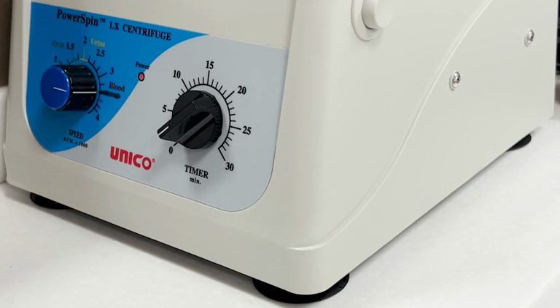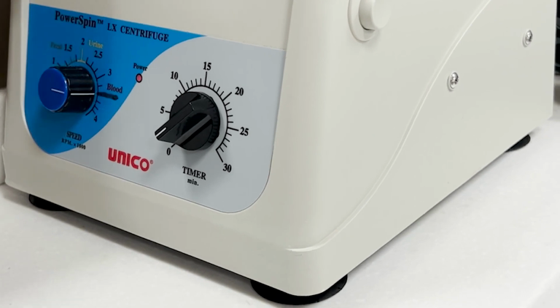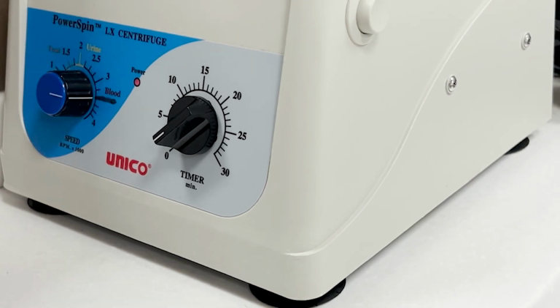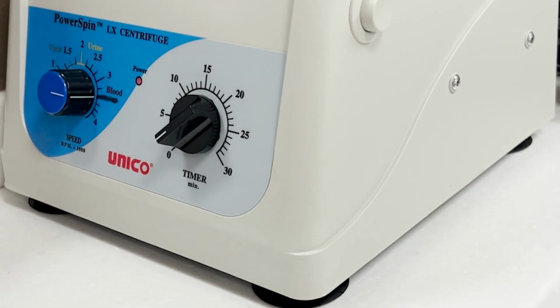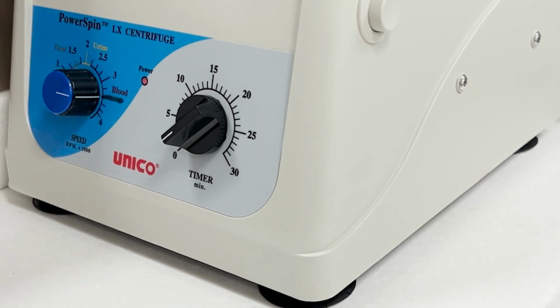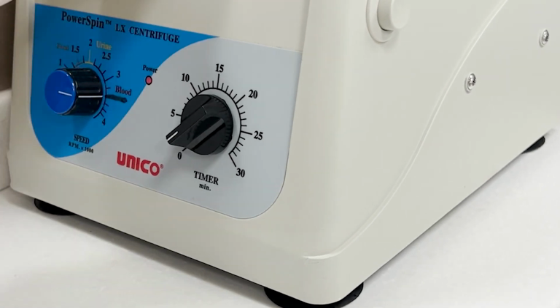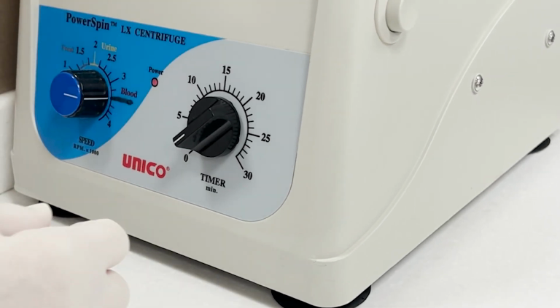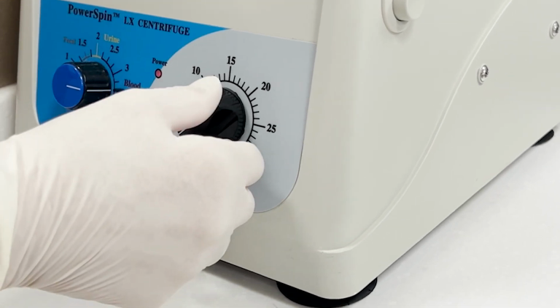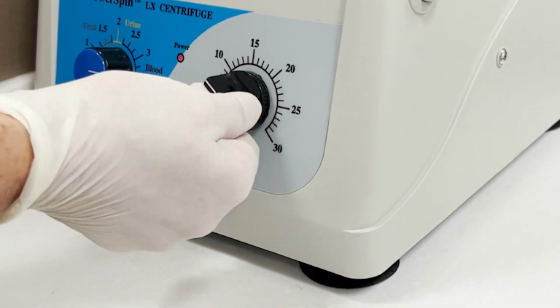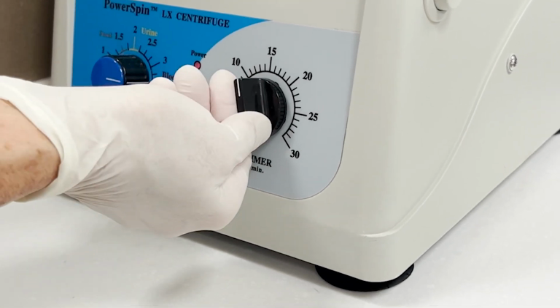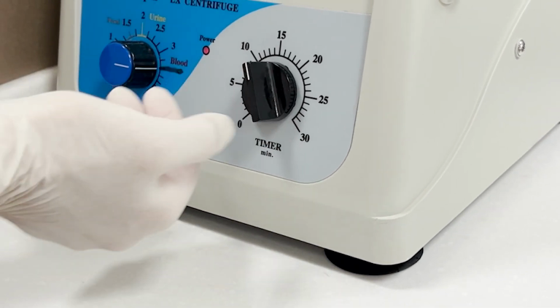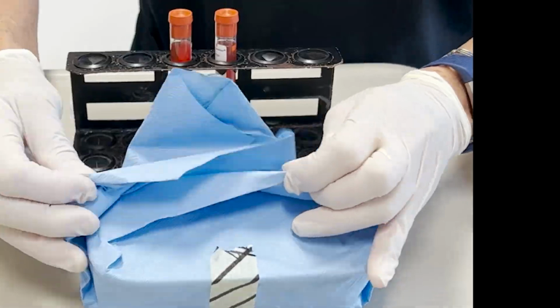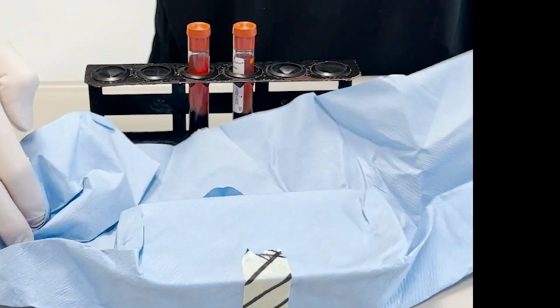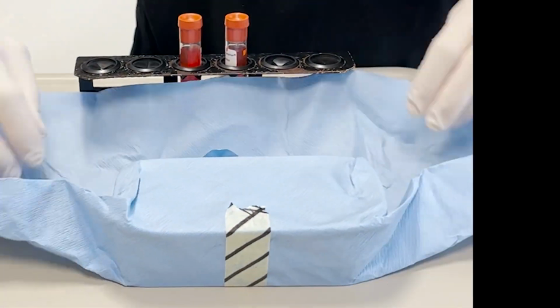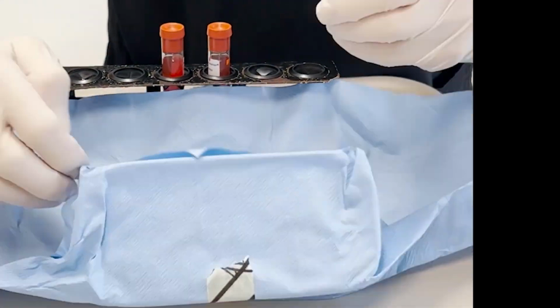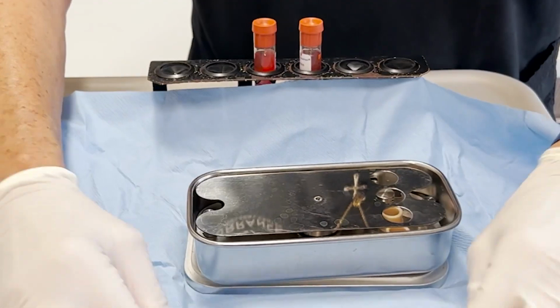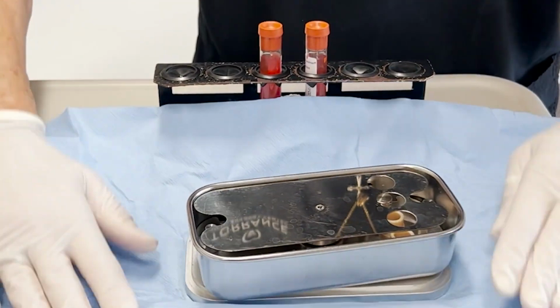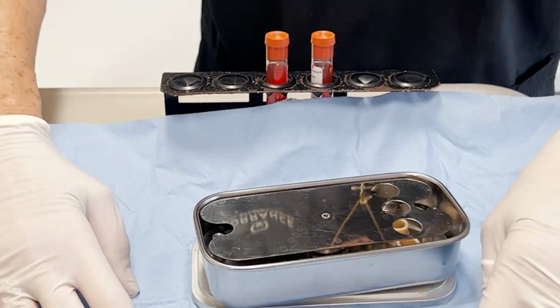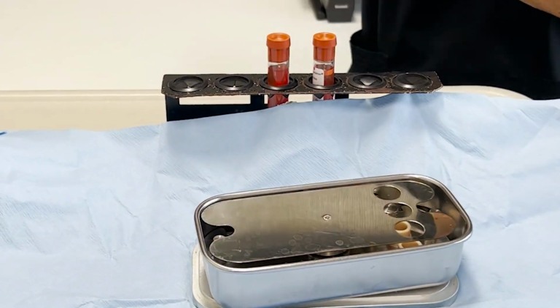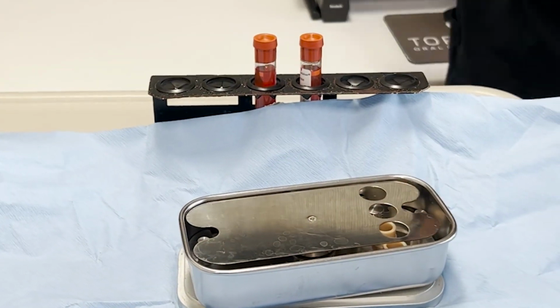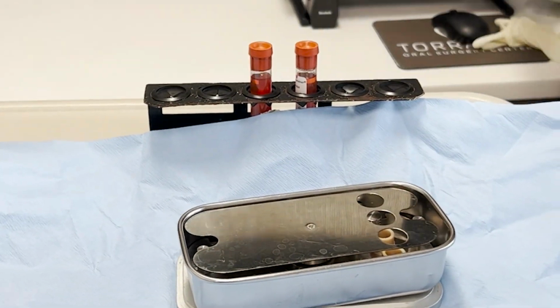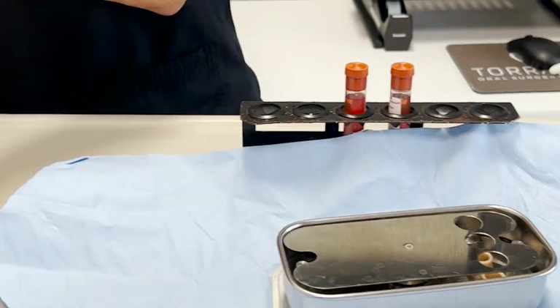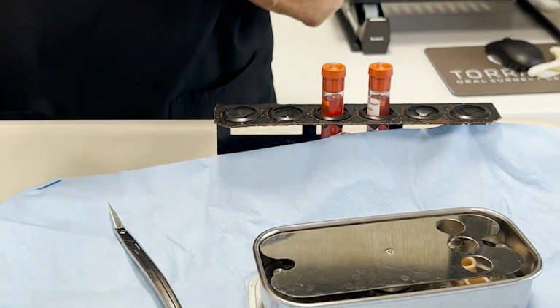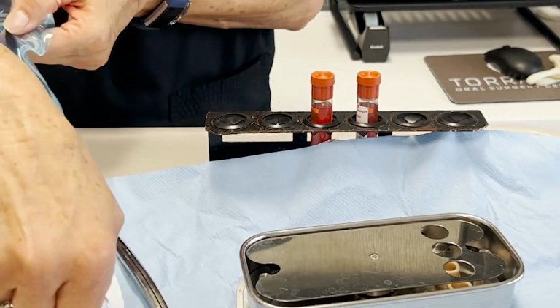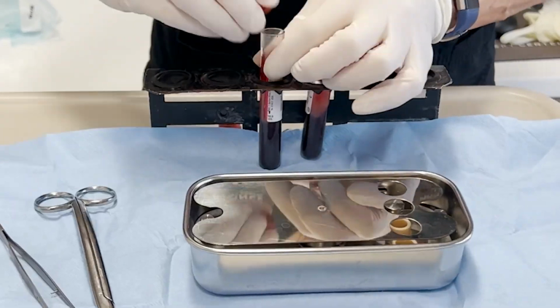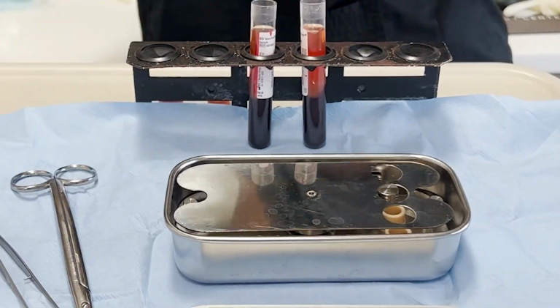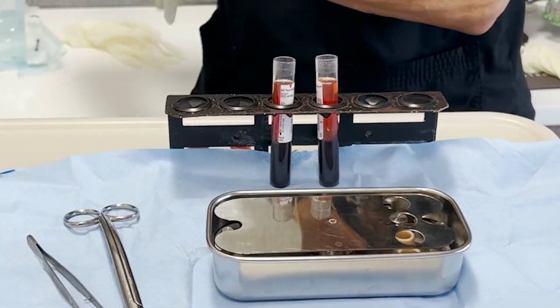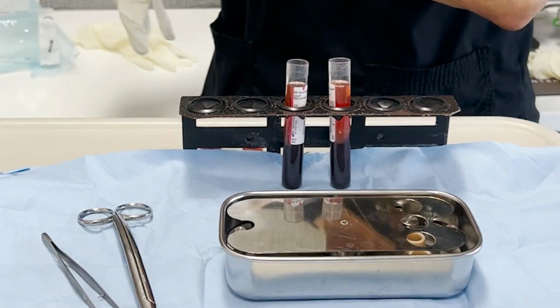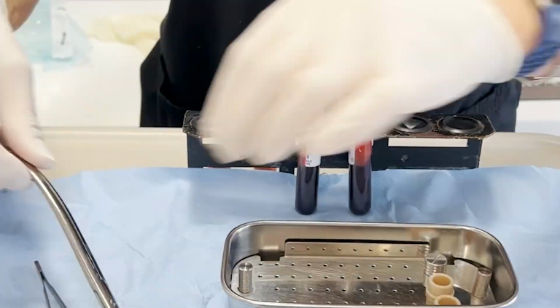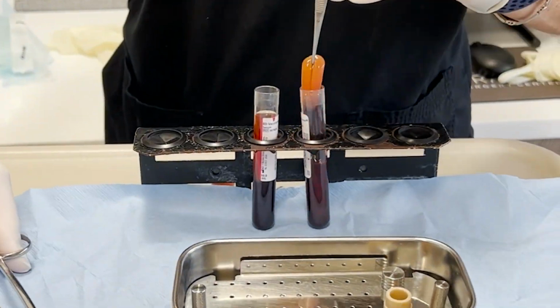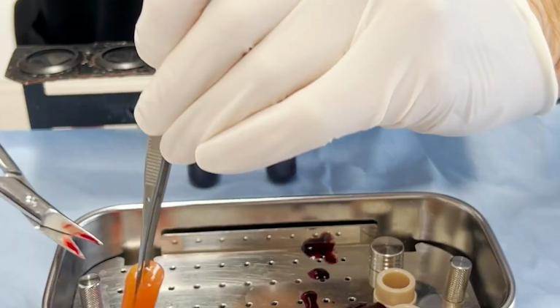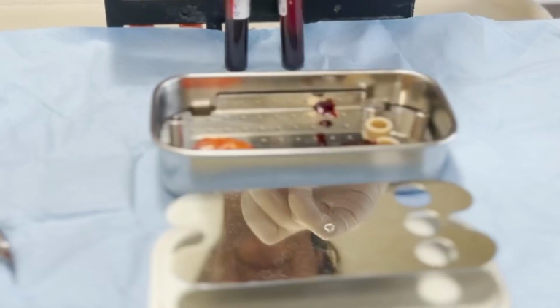Blood is collected in a tube and then placed in a centrifuge for 10 minutes. During this process, separation occurs, releasing the growth factors into the fibrin matrix. This fibrin matrix — the yellow part — is then used as a wound dressing.